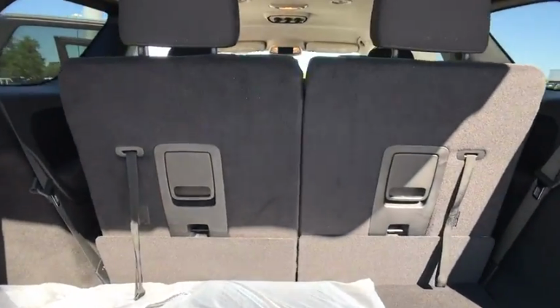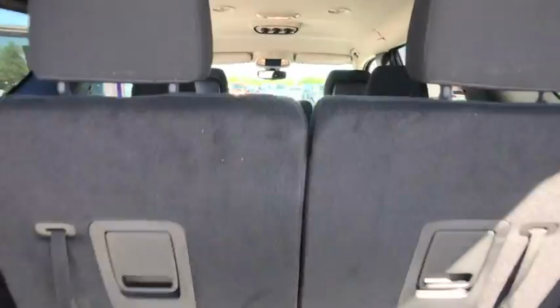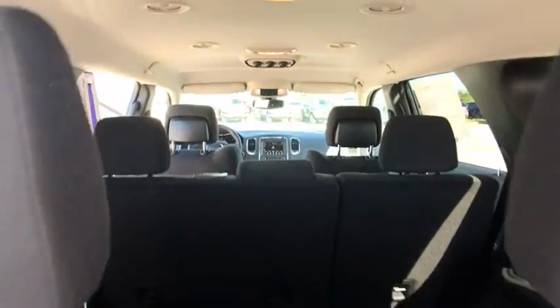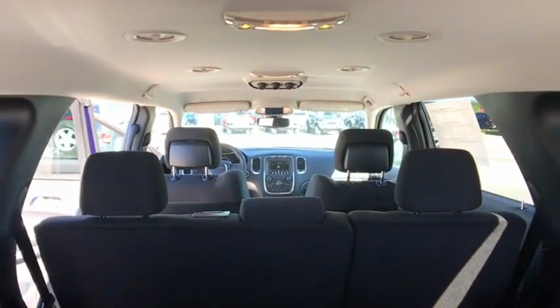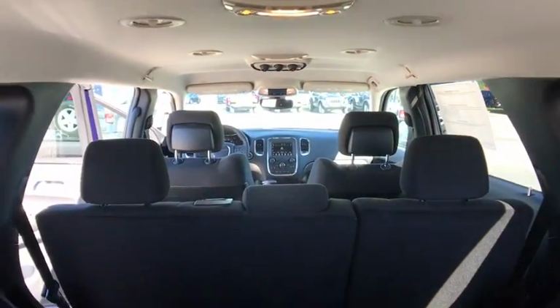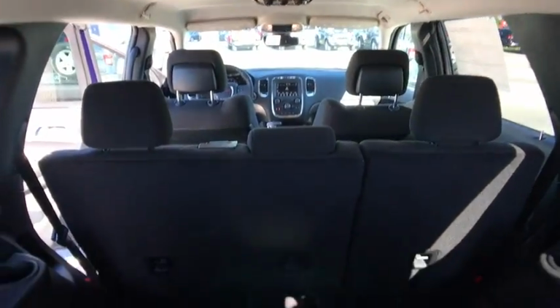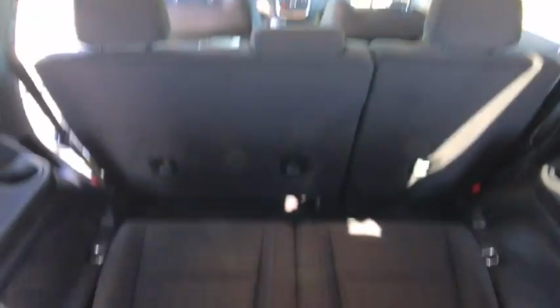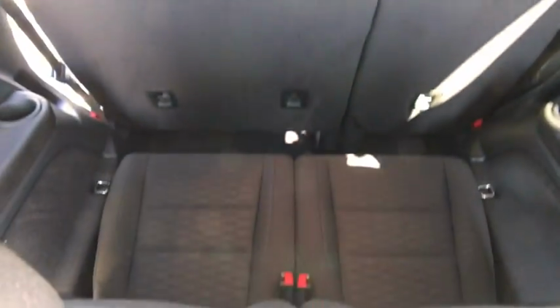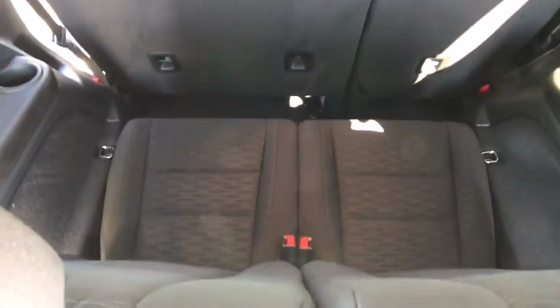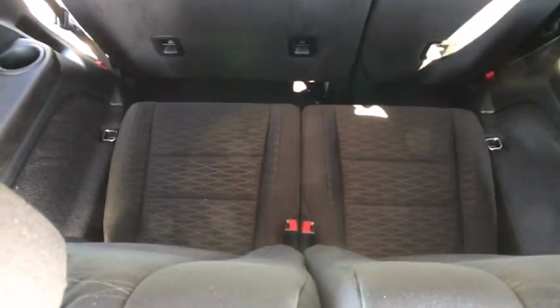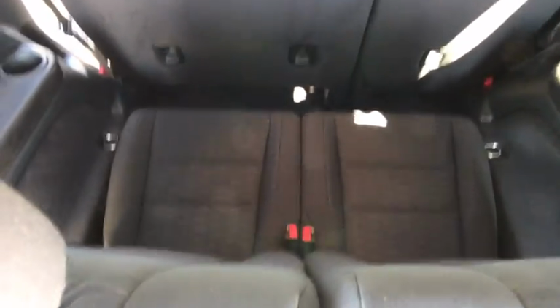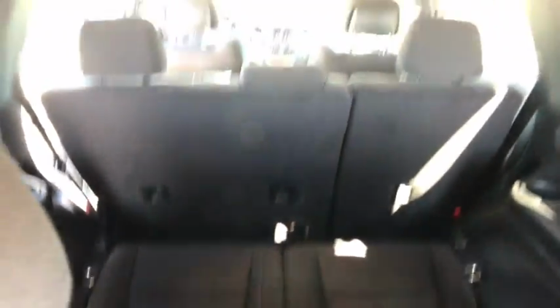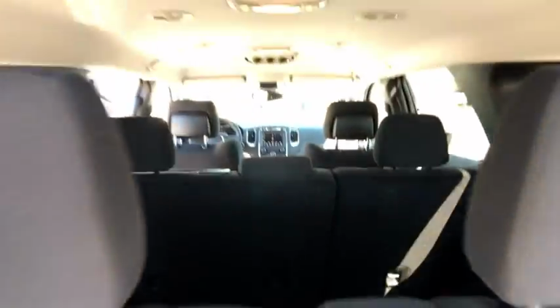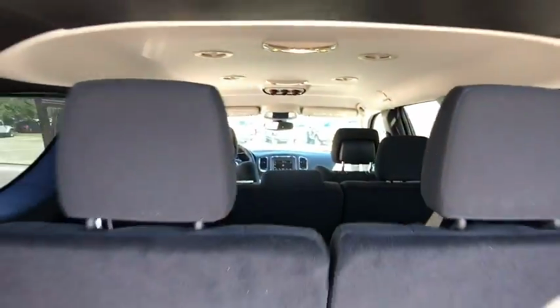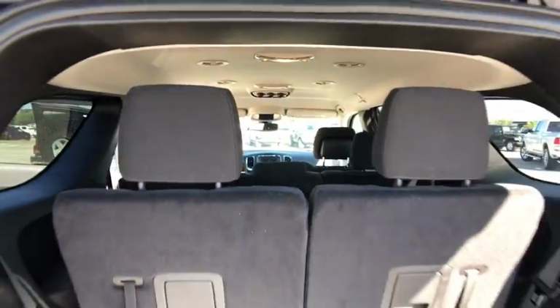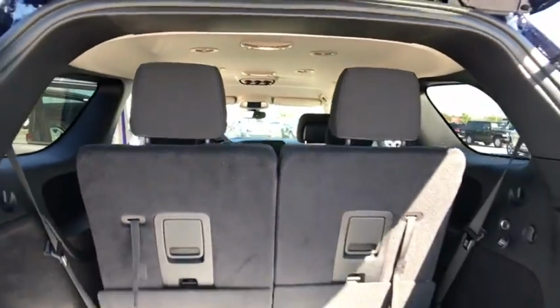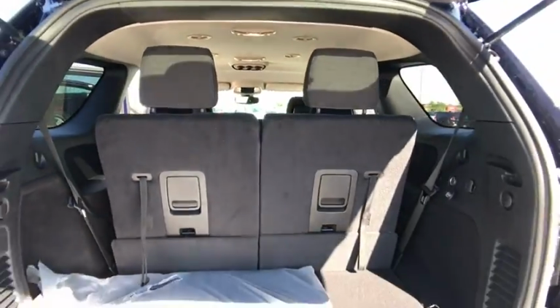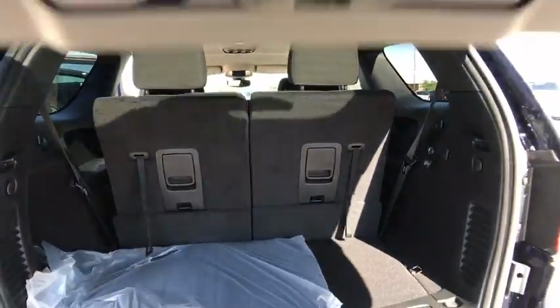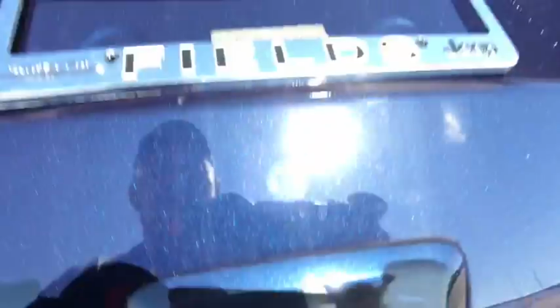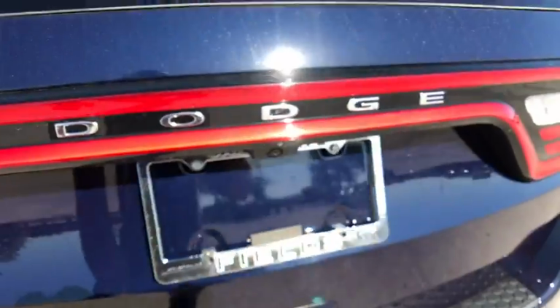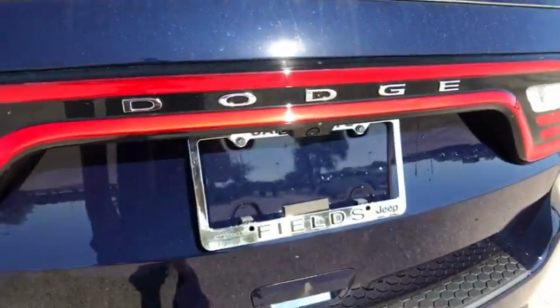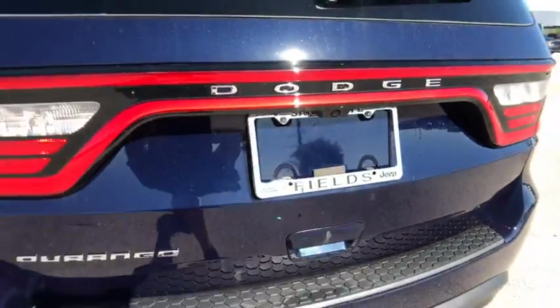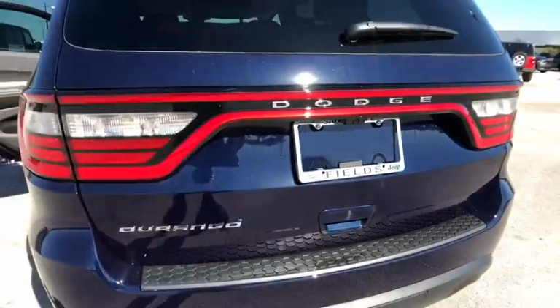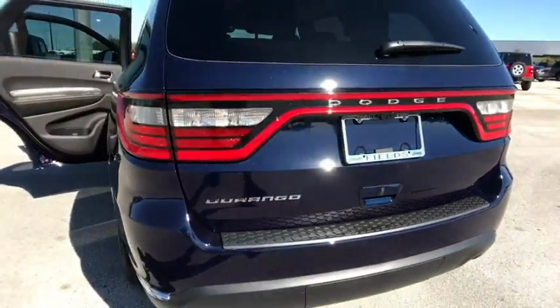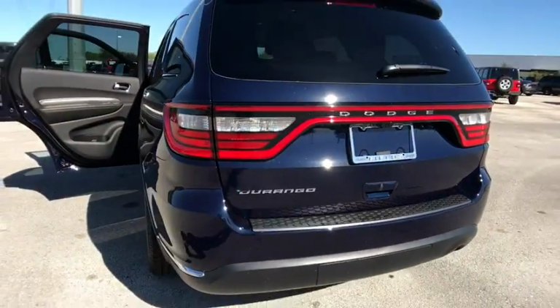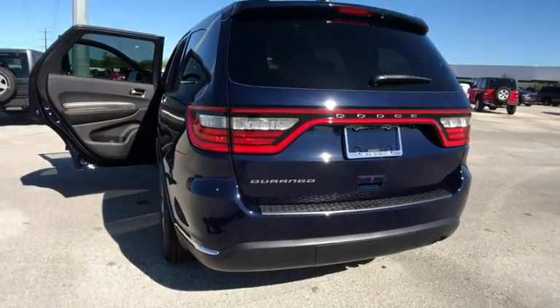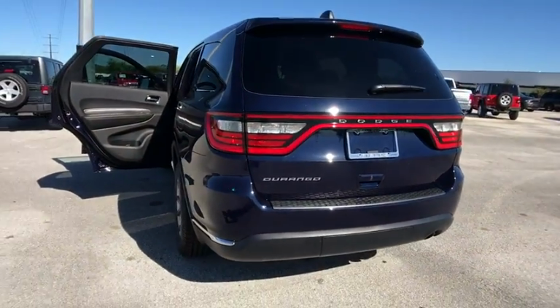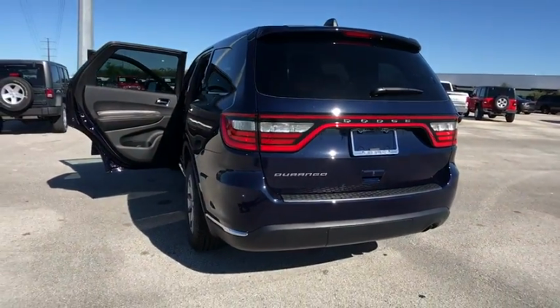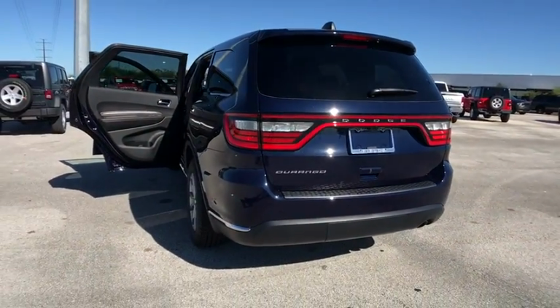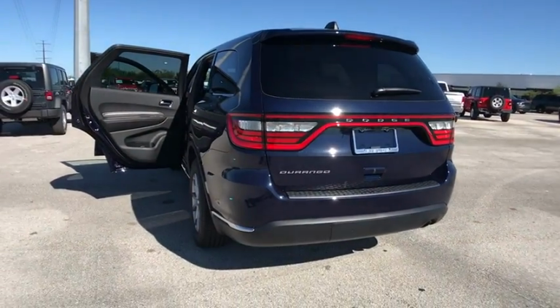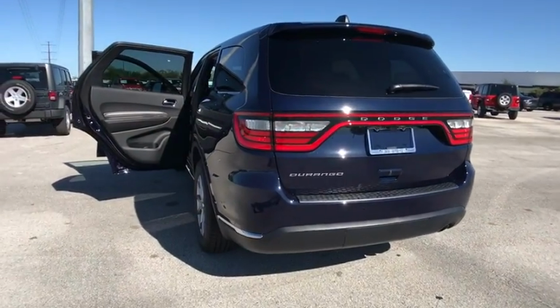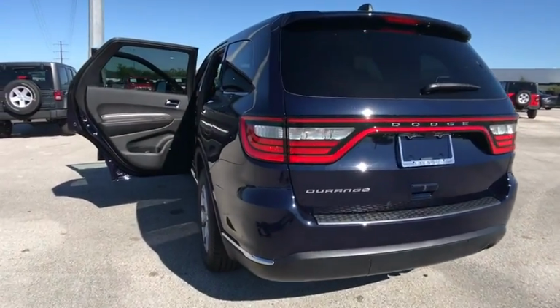Here are some of this vehicle's great options: keyless entry, traction control, steering wheel audio controls, anti-lock braking system, backup camera, stability control, Bluetooth, and leather-wrapped steering wheel.